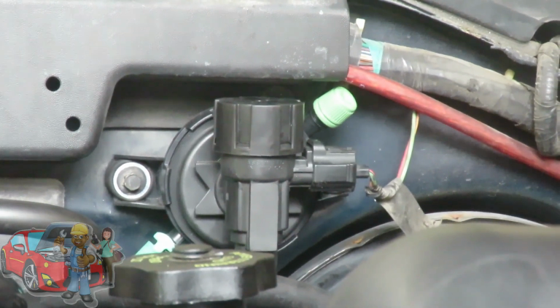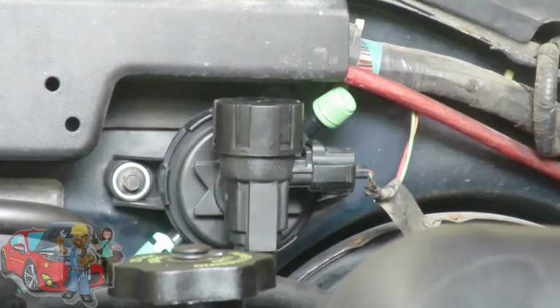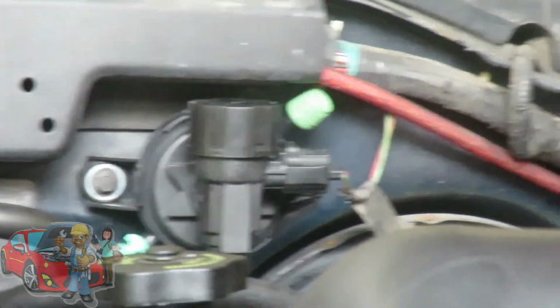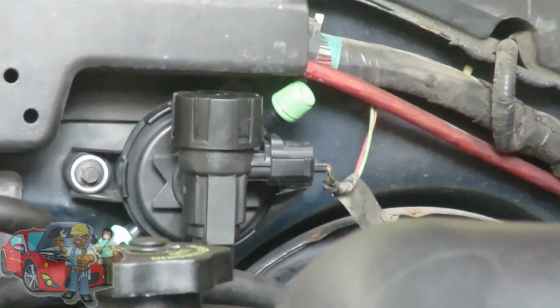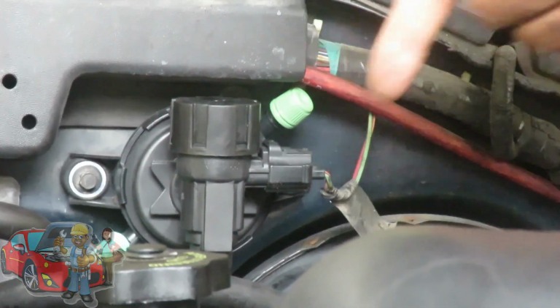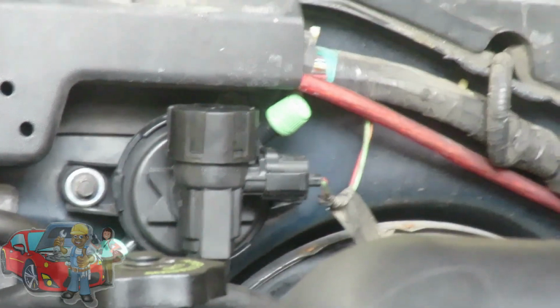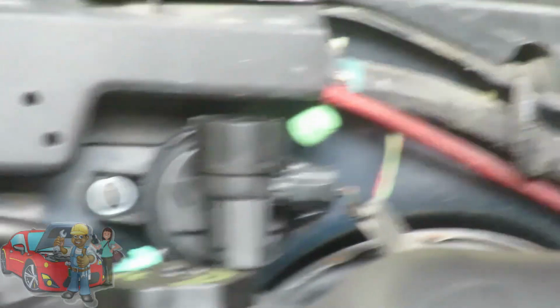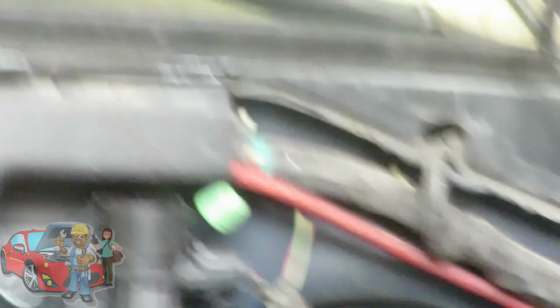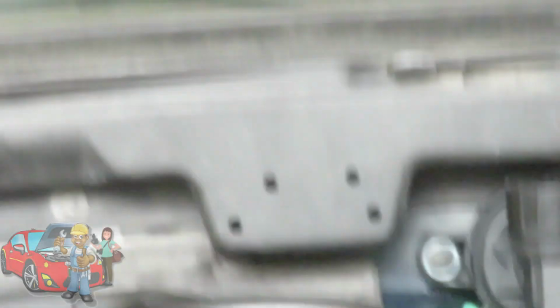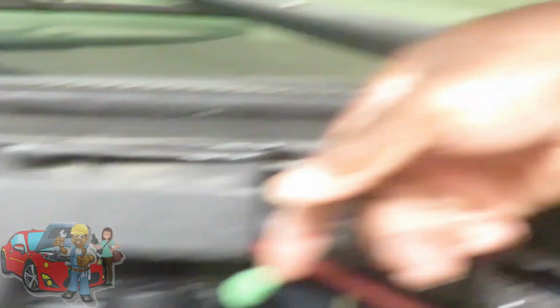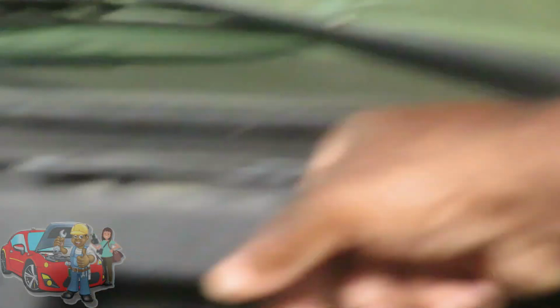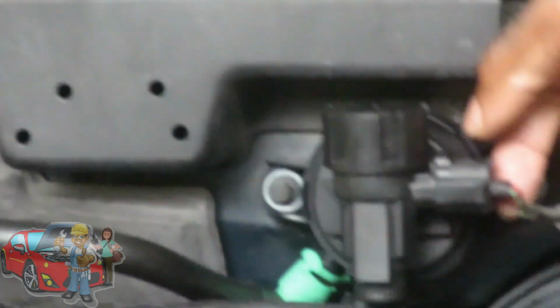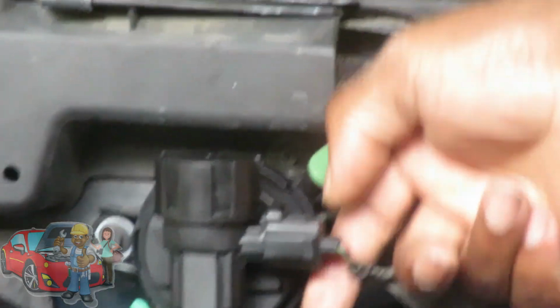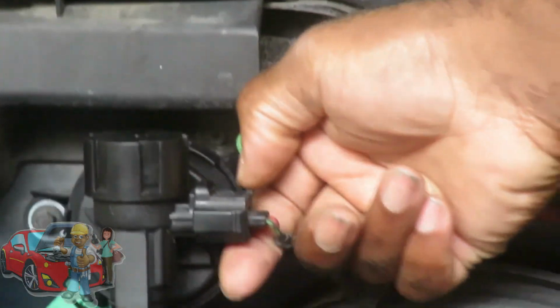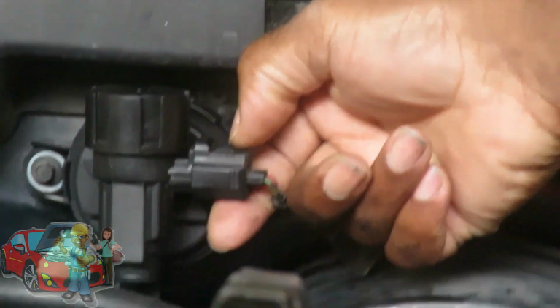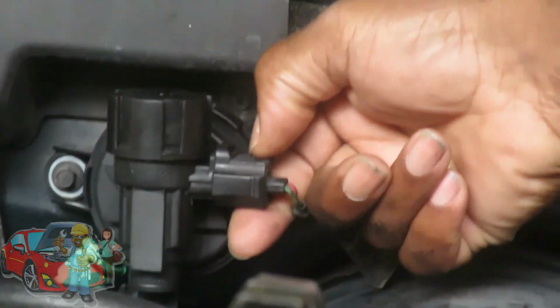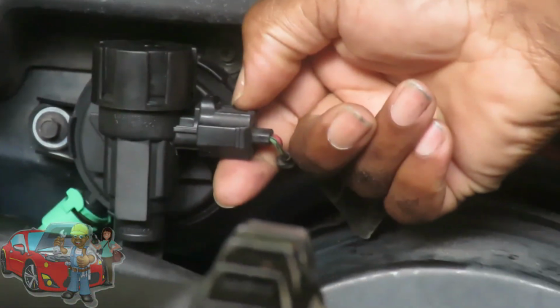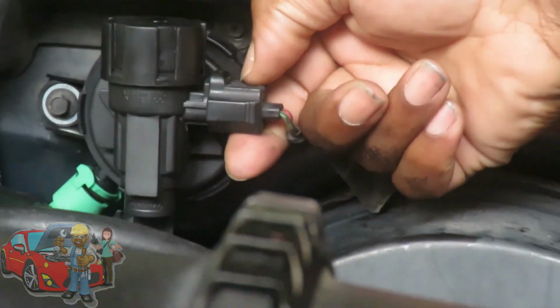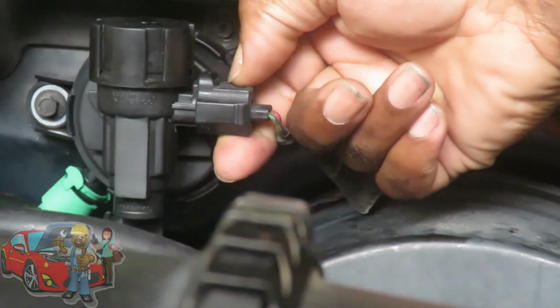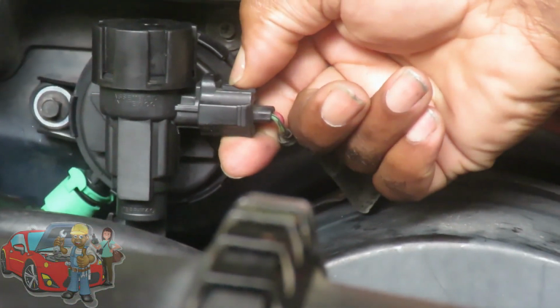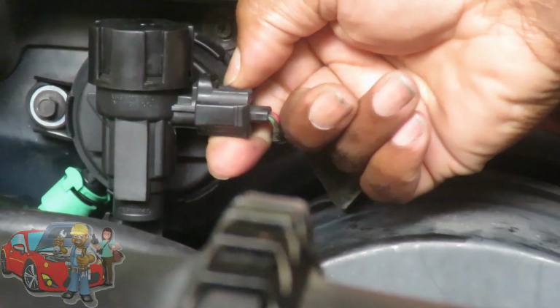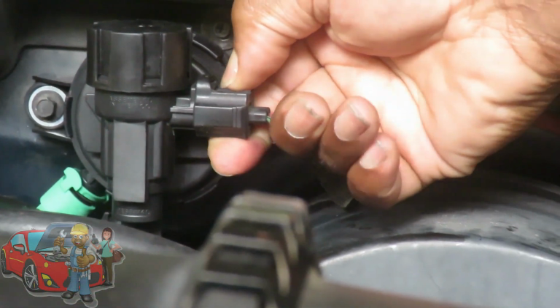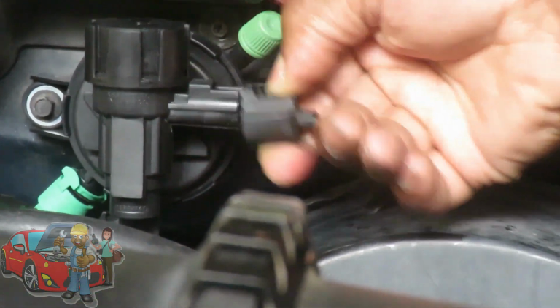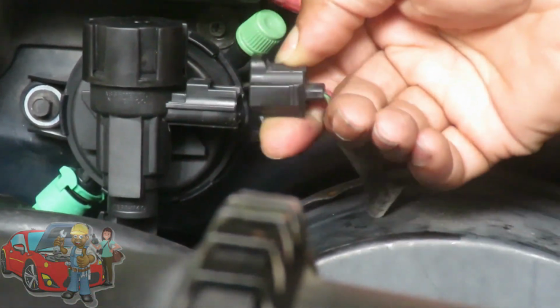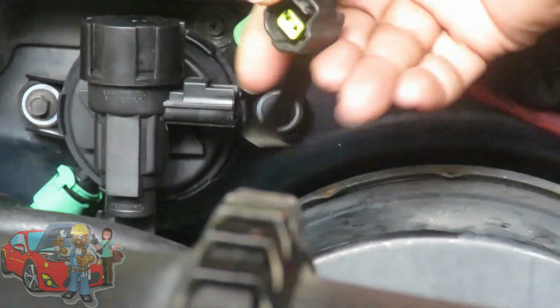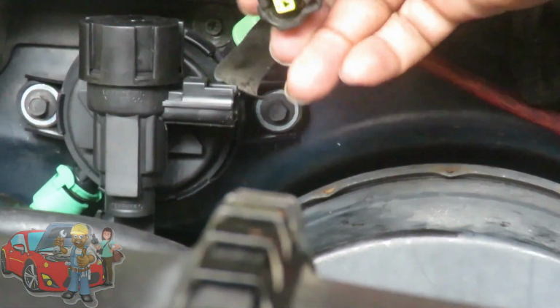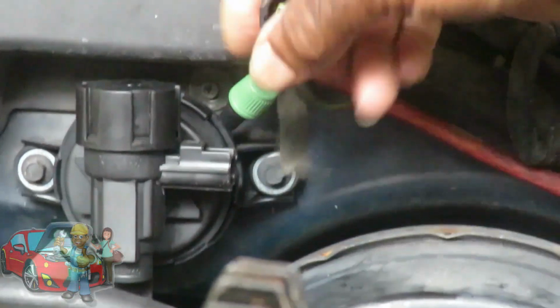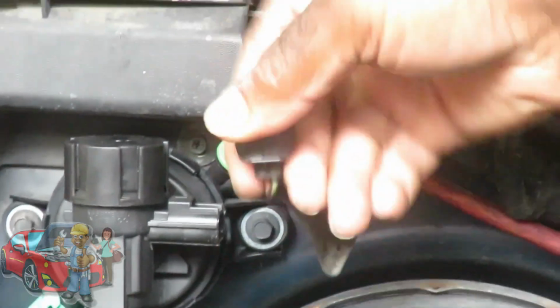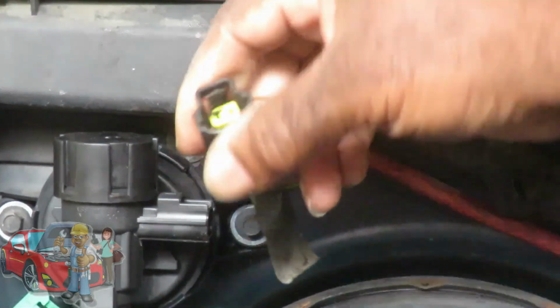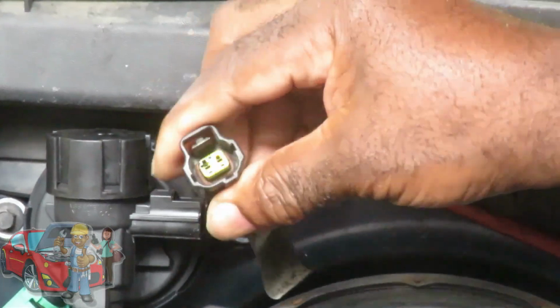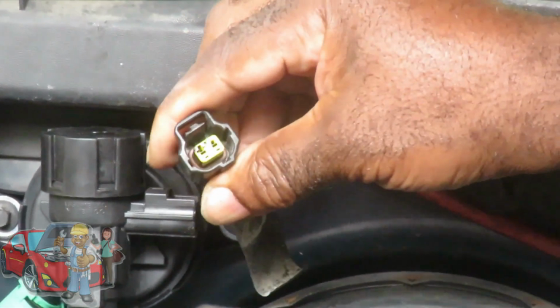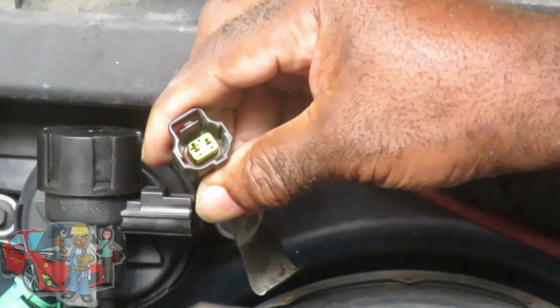The first thing you want to do is reach over here and unplug your canister purge valve. It's going to be a little tab right here on the top. Squeeze that little tab down and unplug it. There we go.